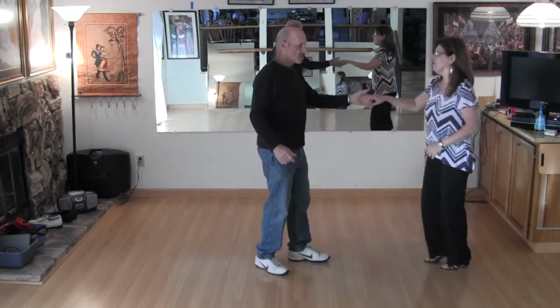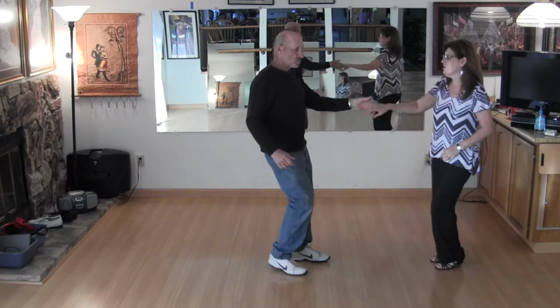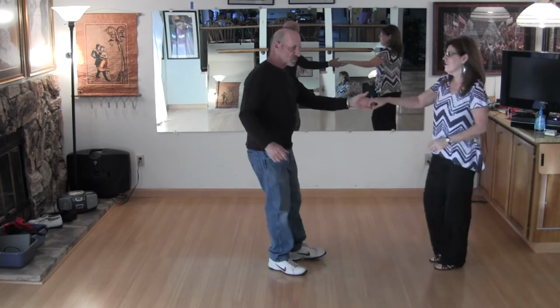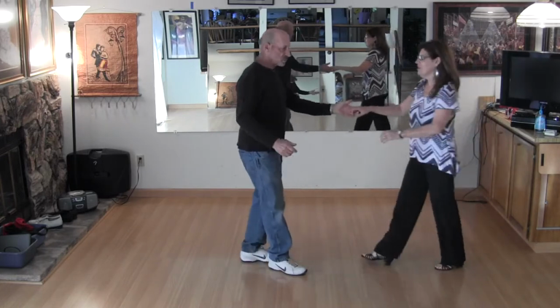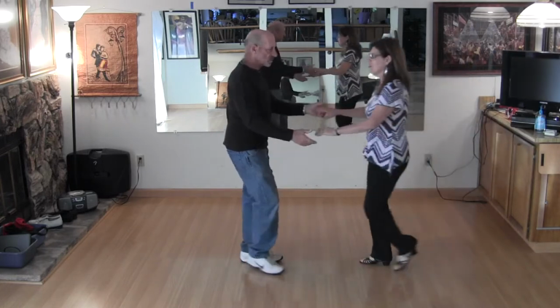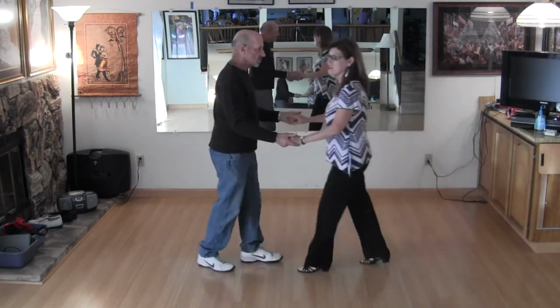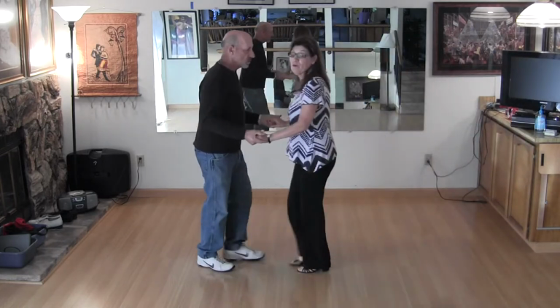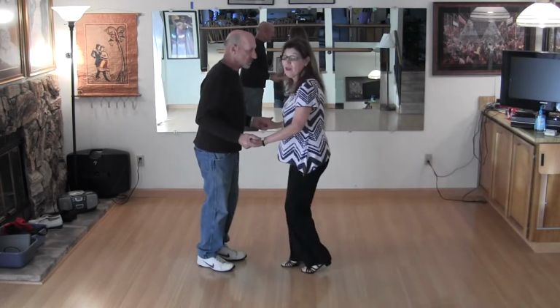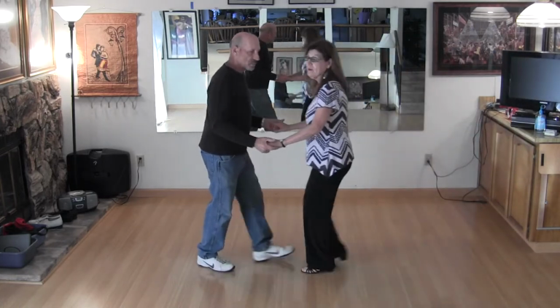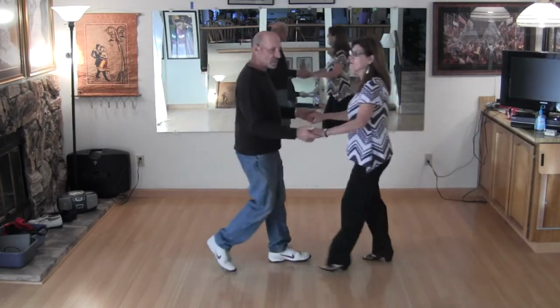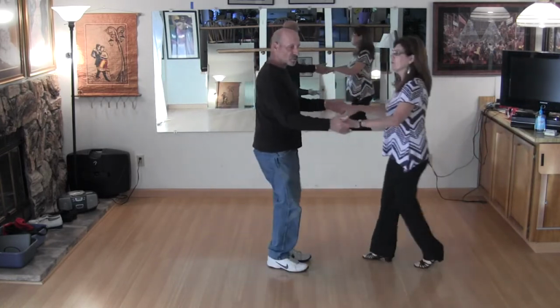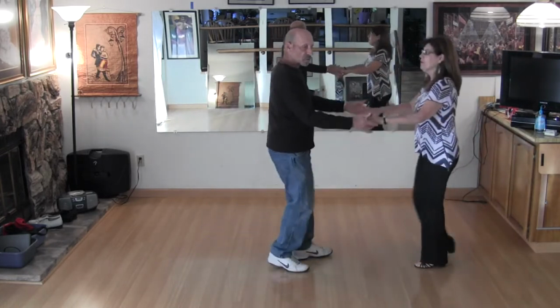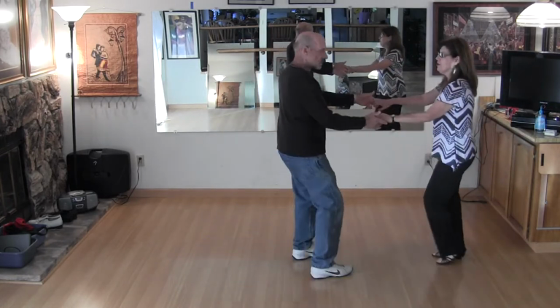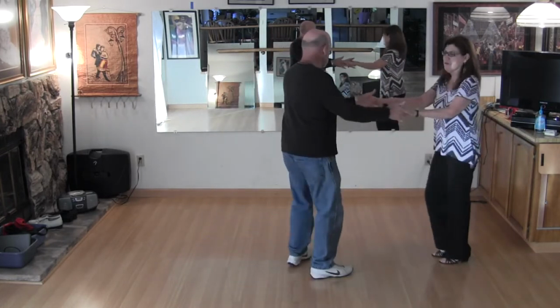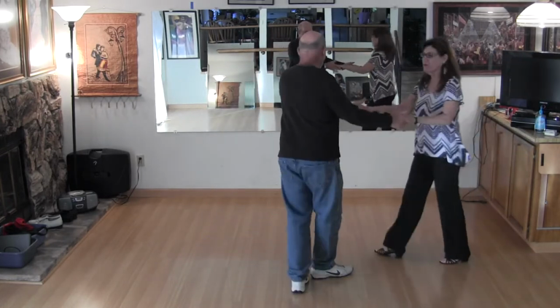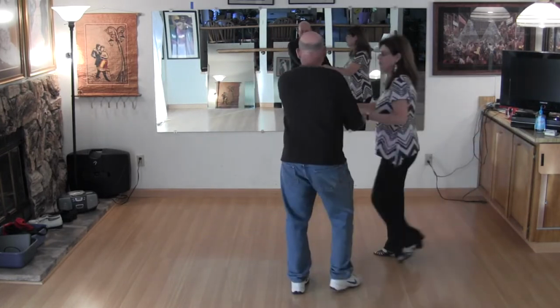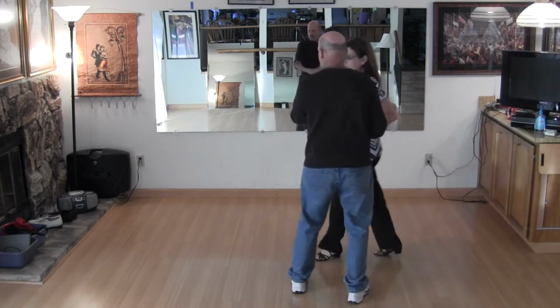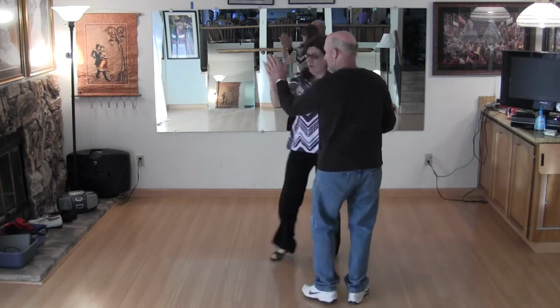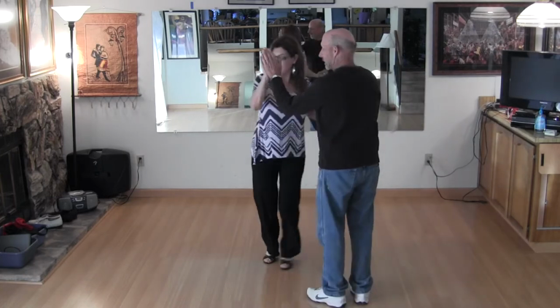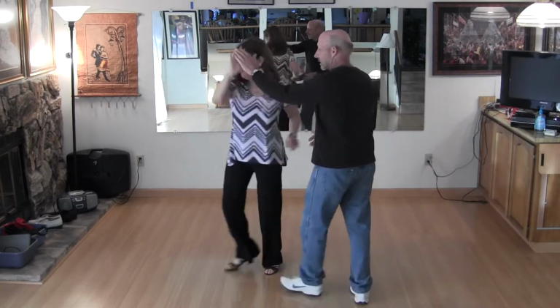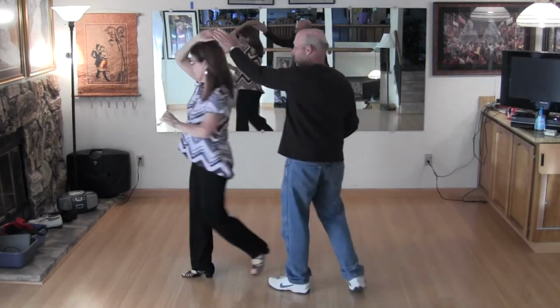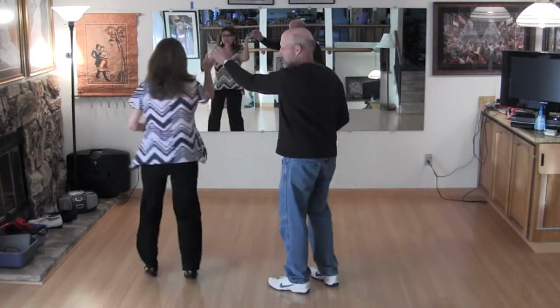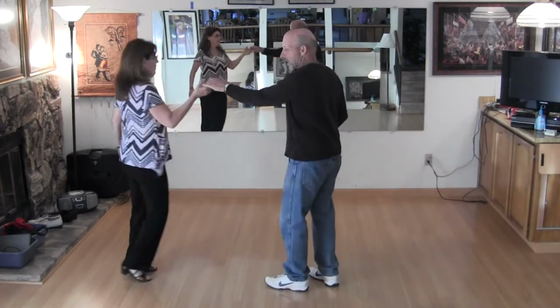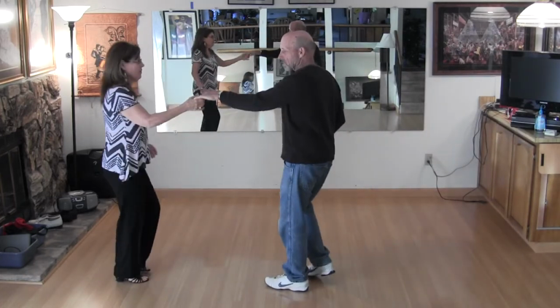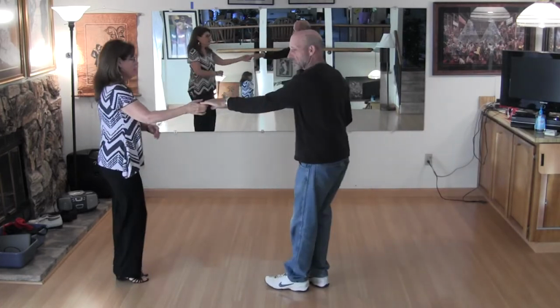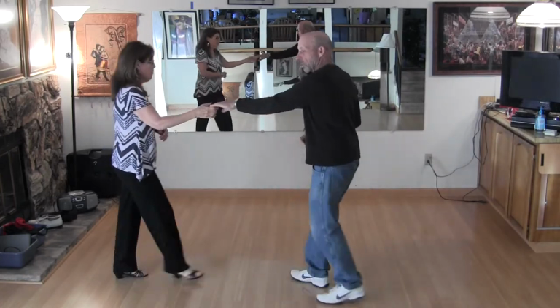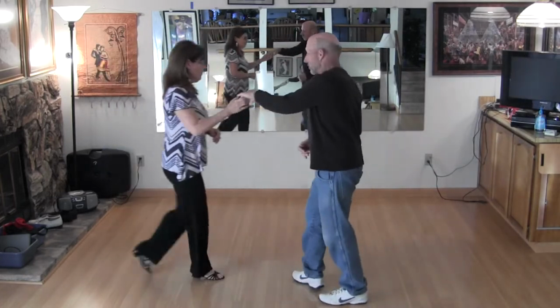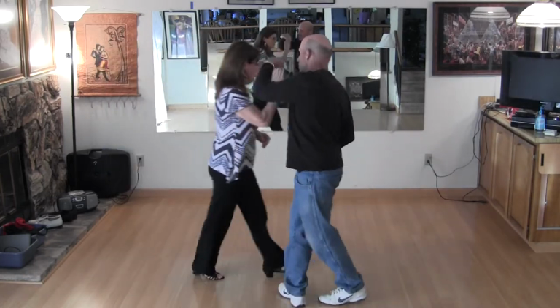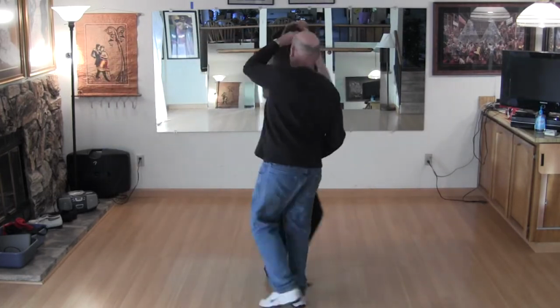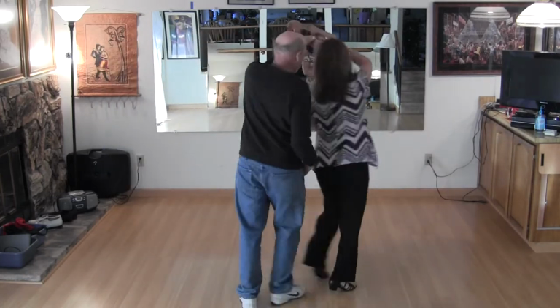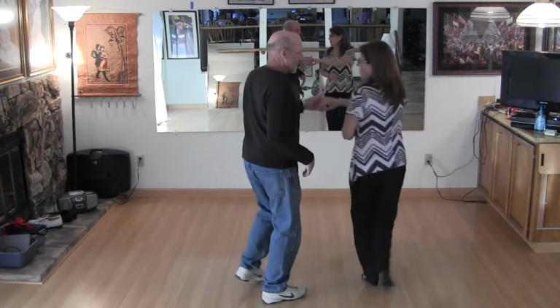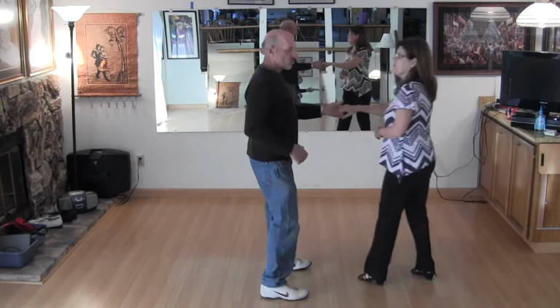Sugar Push from this direction. Start from the beginning. Two hand, tuck. One, two, patty cake. Four, five and six. Underarm turn. Two, three and four.